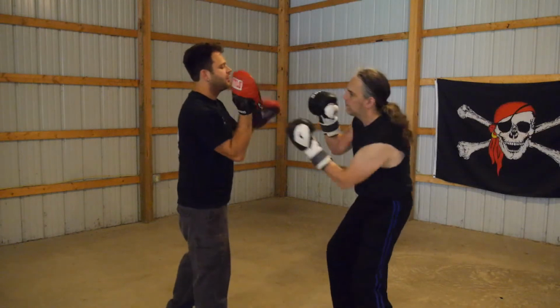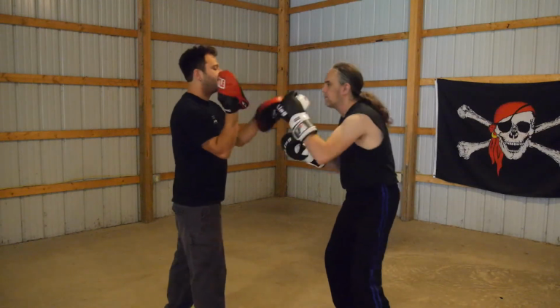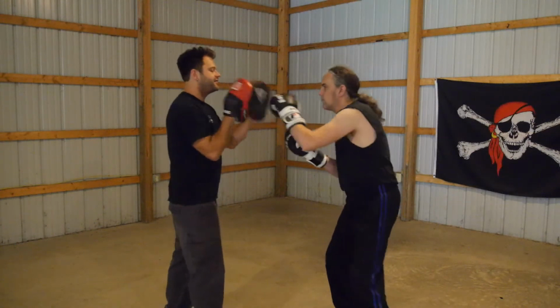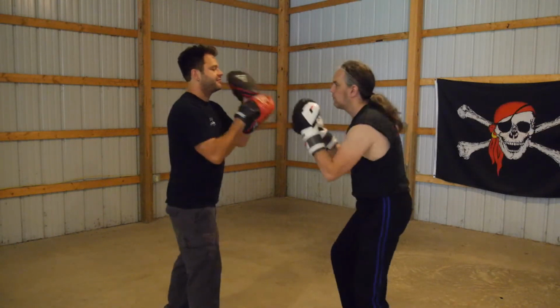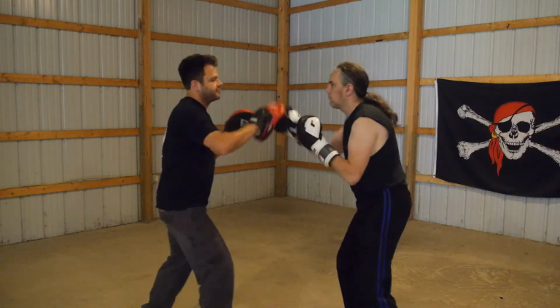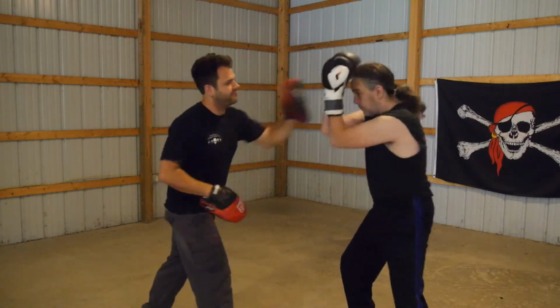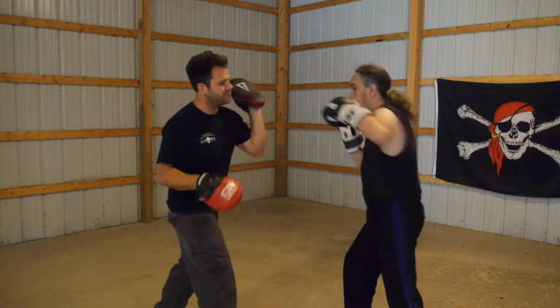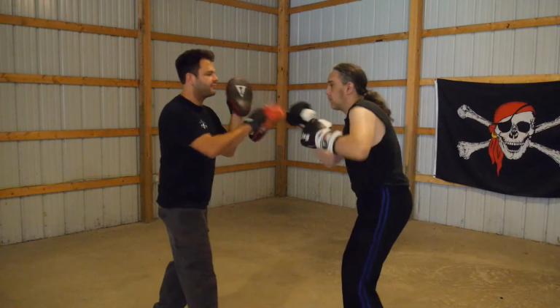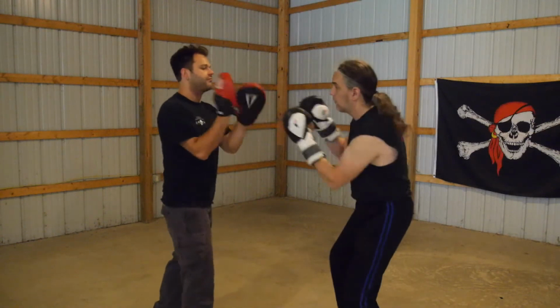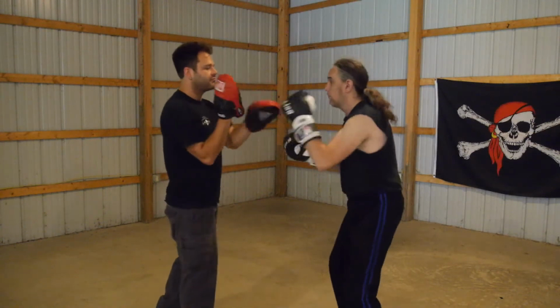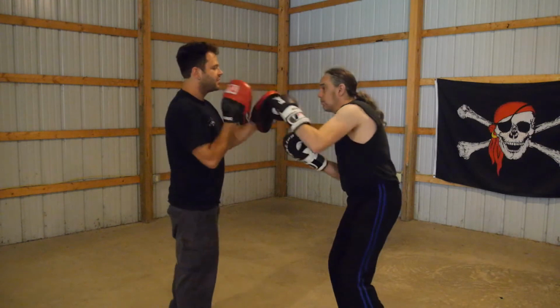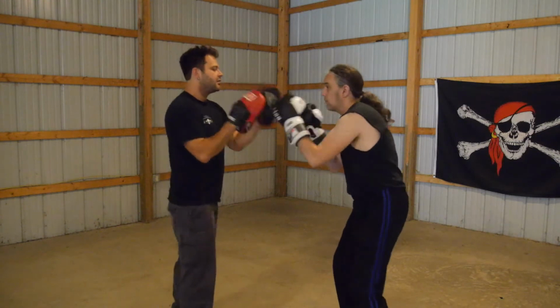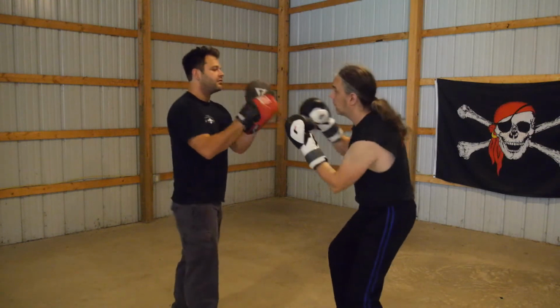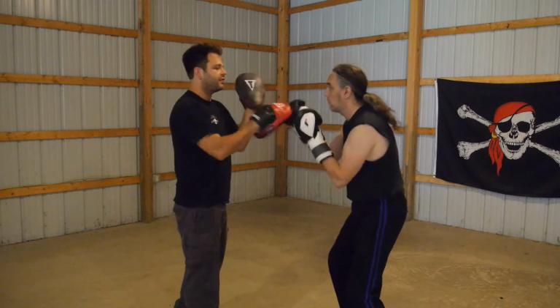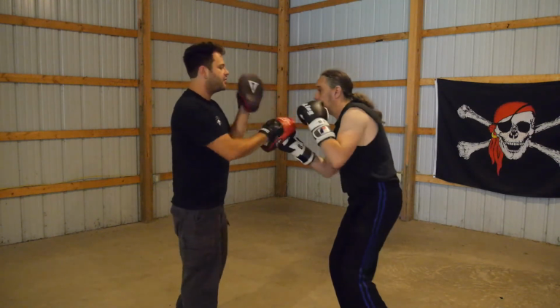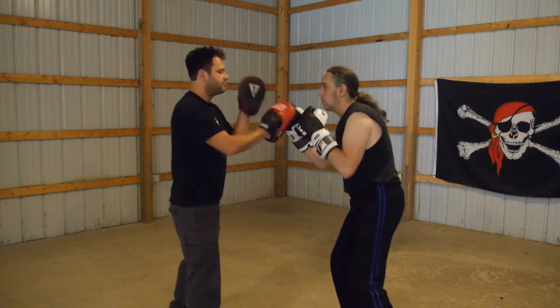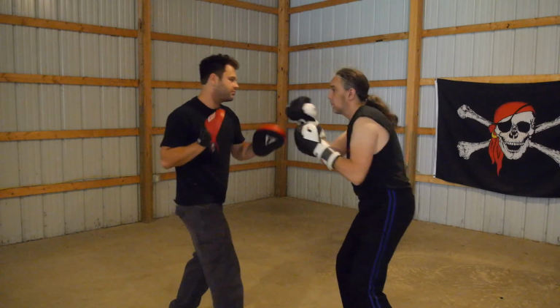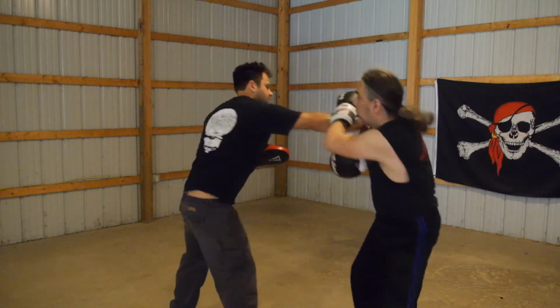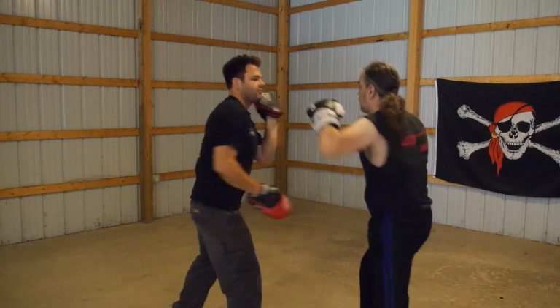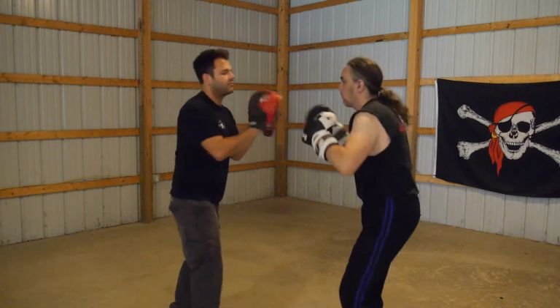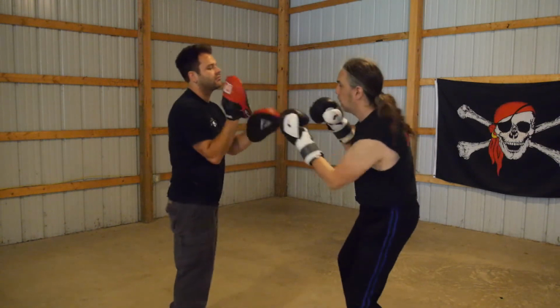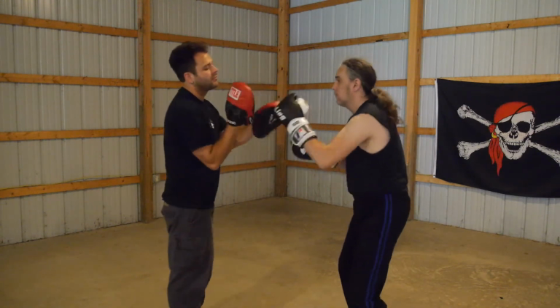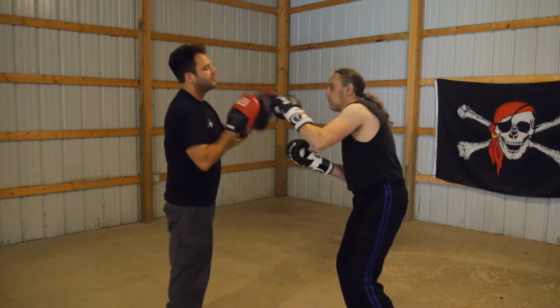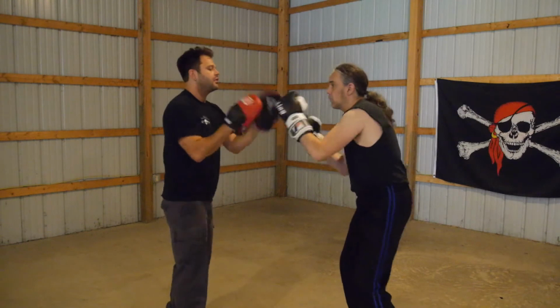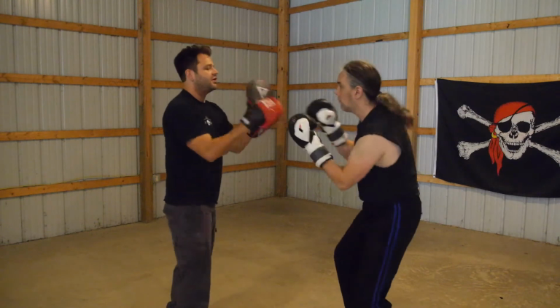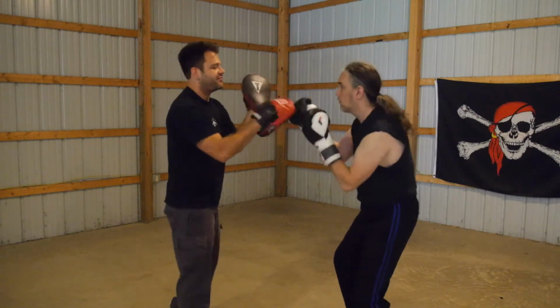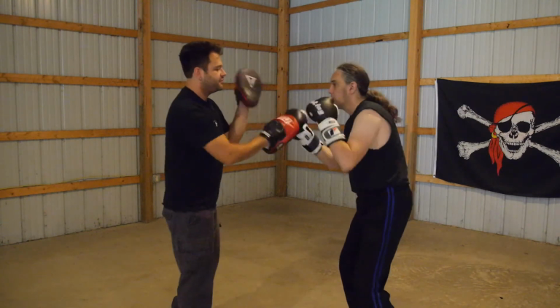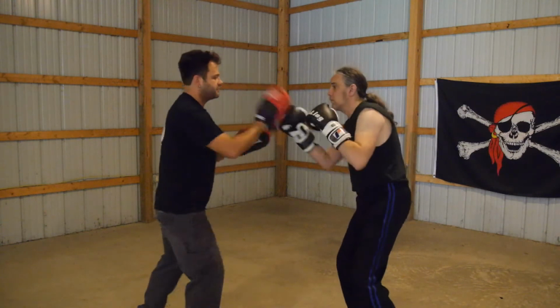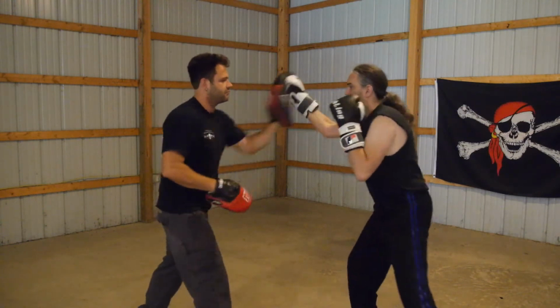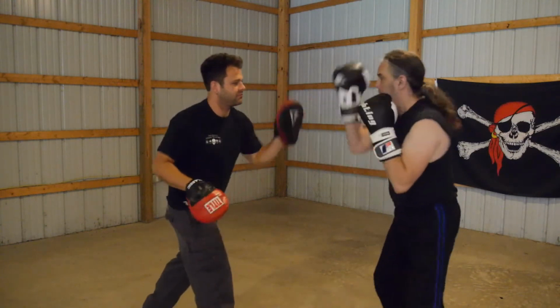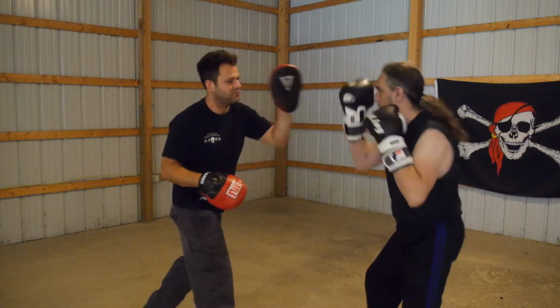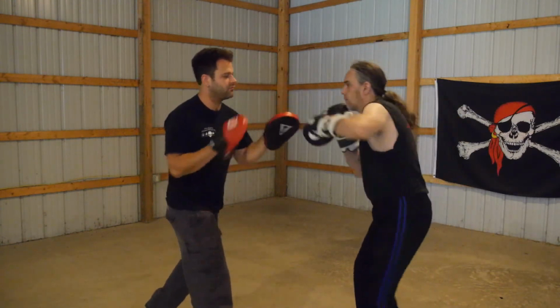Hey guys, Pete Kautz here, Director of Alliance Martial Arts, back at you with another 52 Blocks clip. This is part one of a little series I'm going to do that just sort of follows us through an average day of training here in the gym.